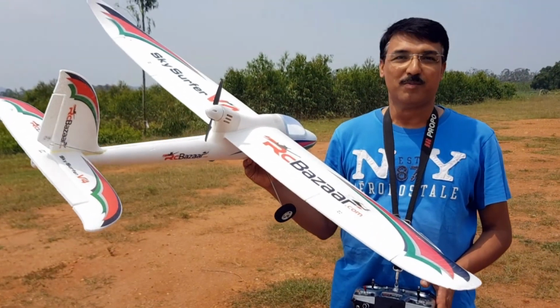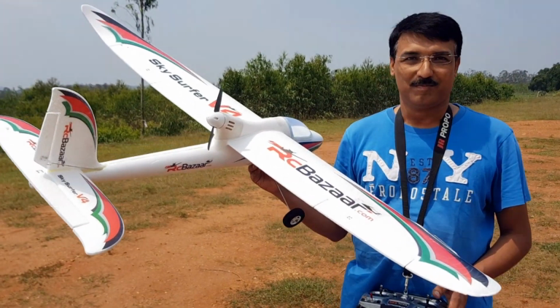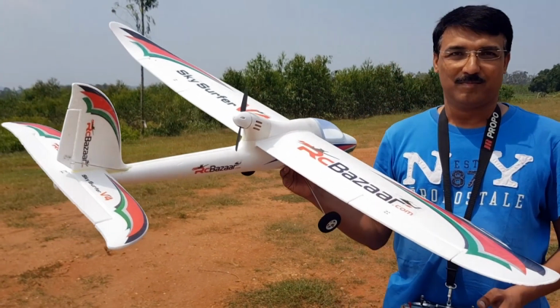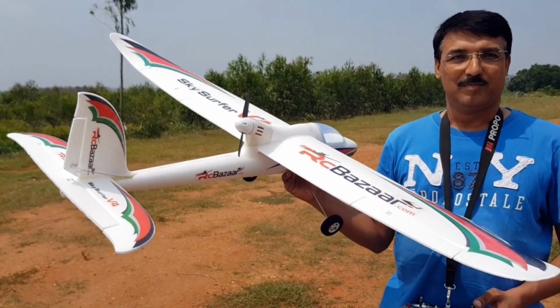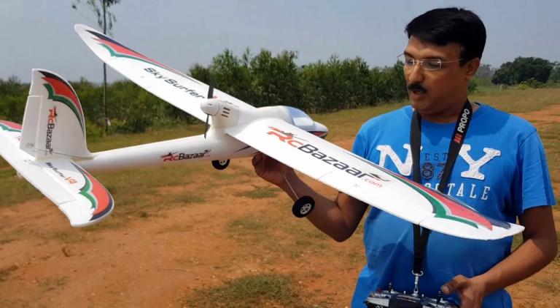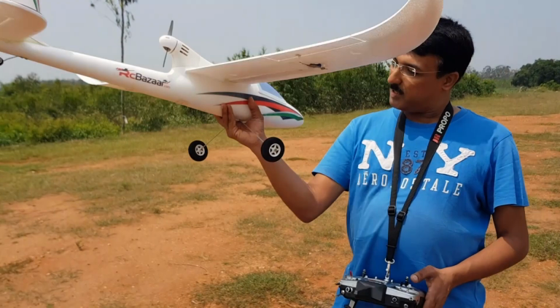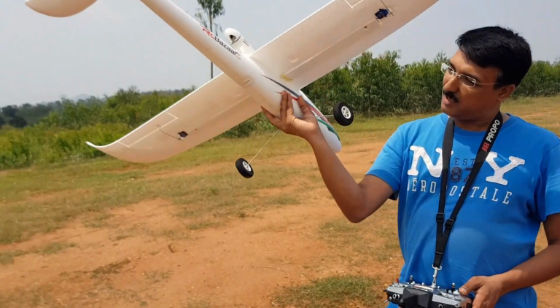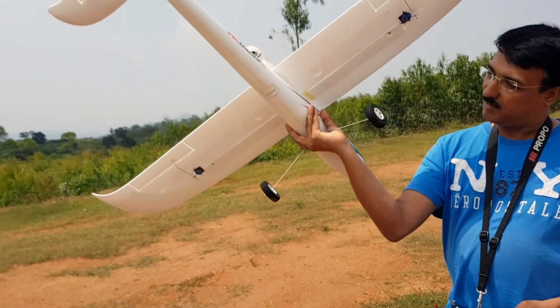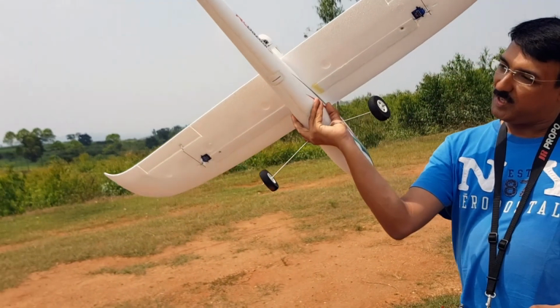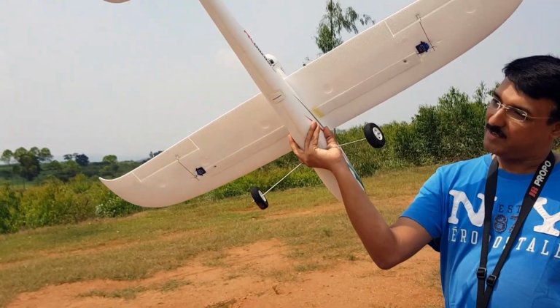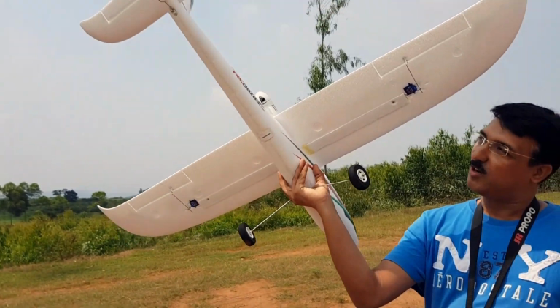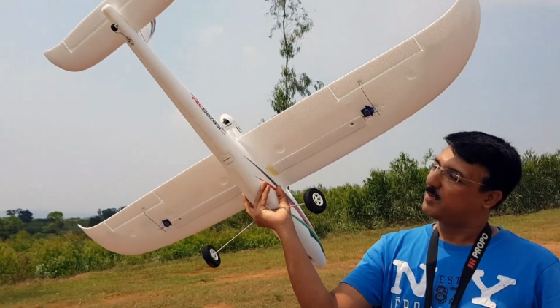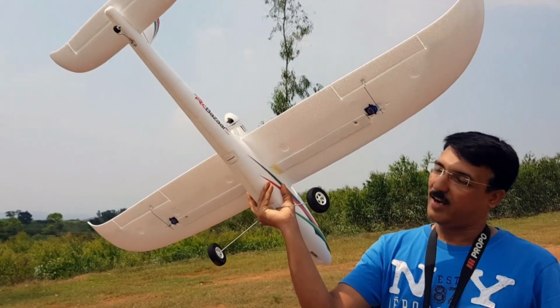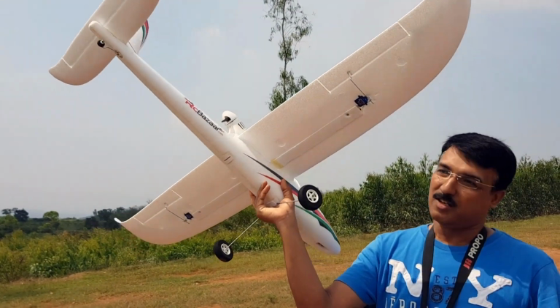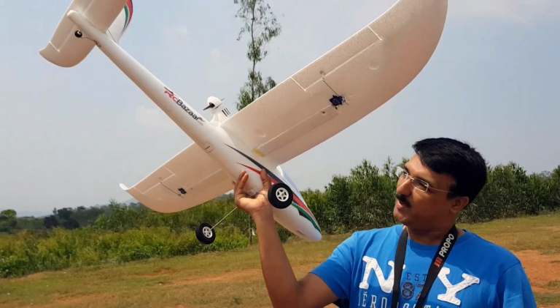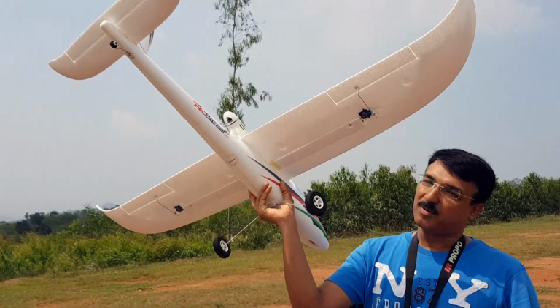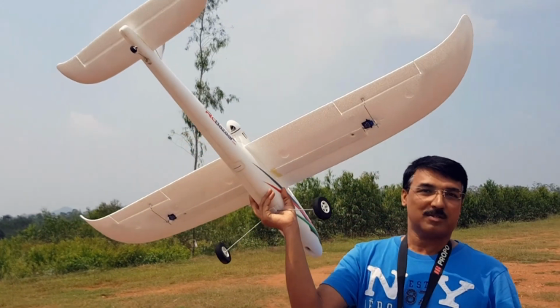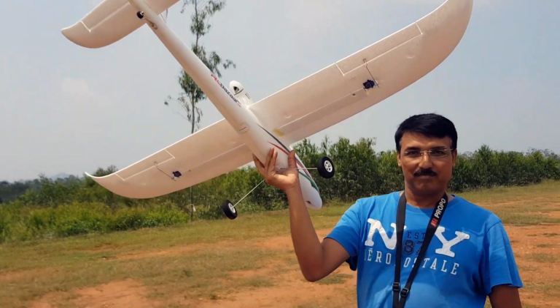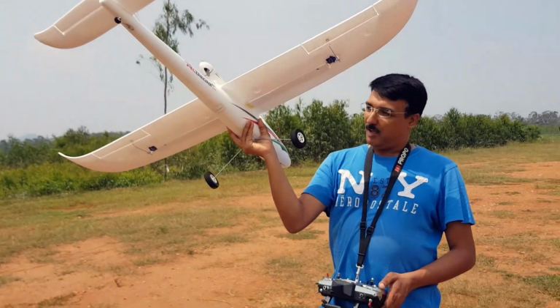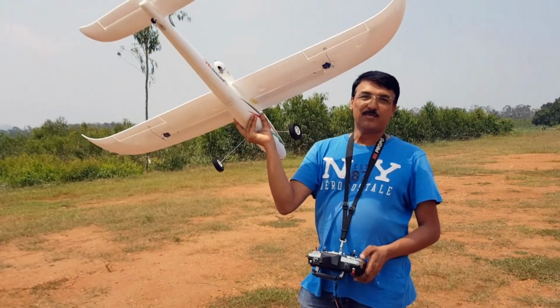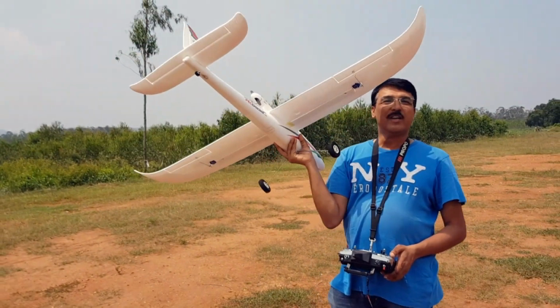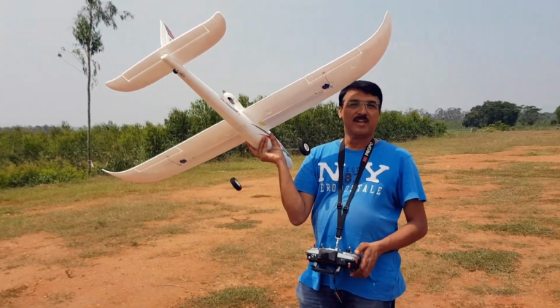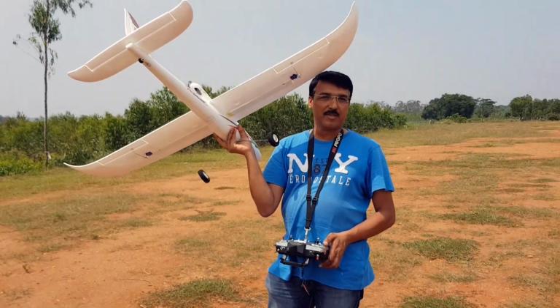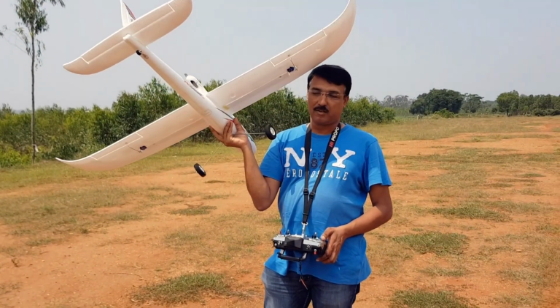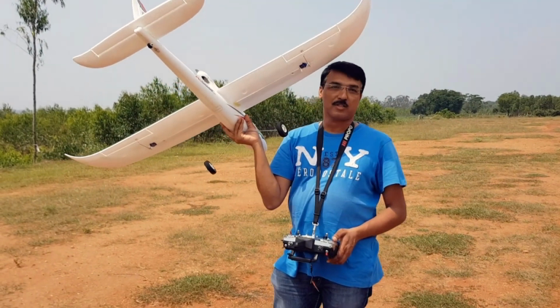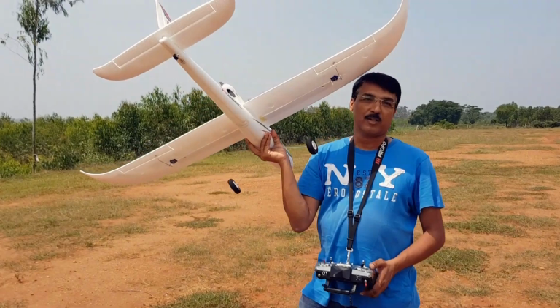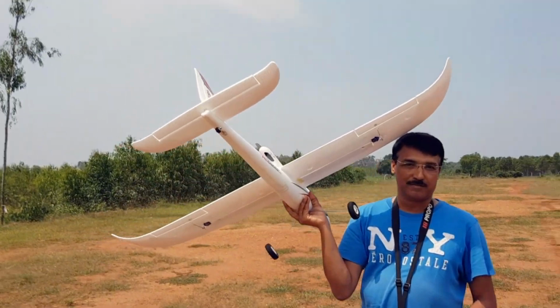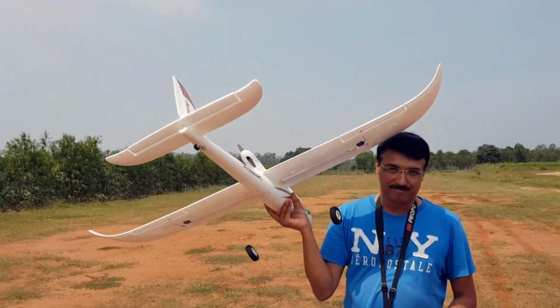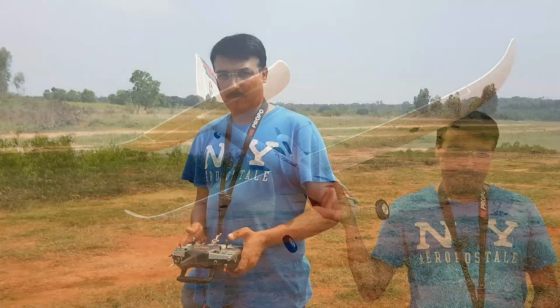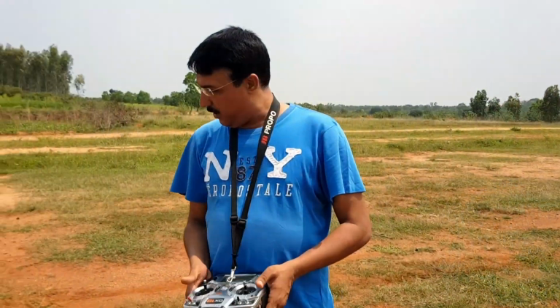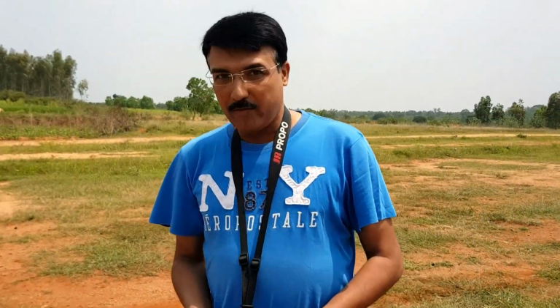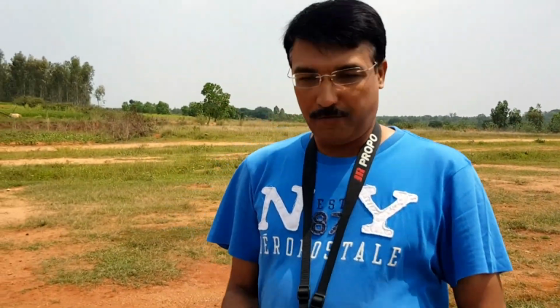This is with the landing gear, so we will not be doing a hand launch — we'll be taking off from the ground. The next video I guess will be coming from the floats, a water takeoff.